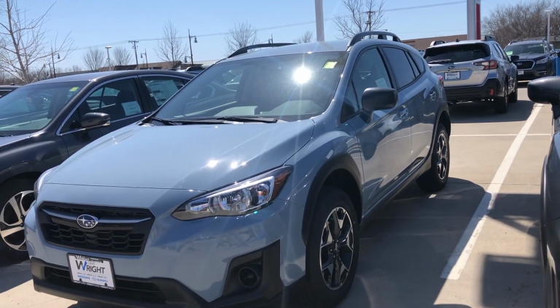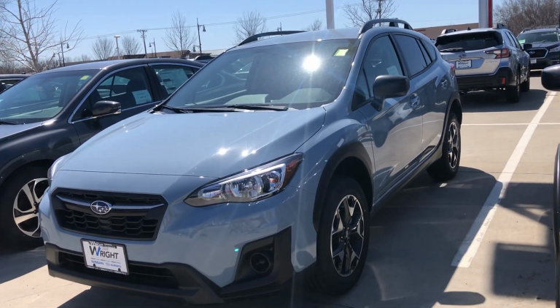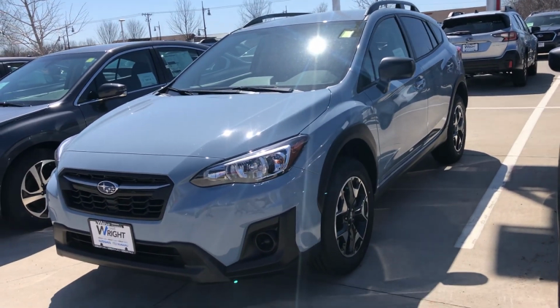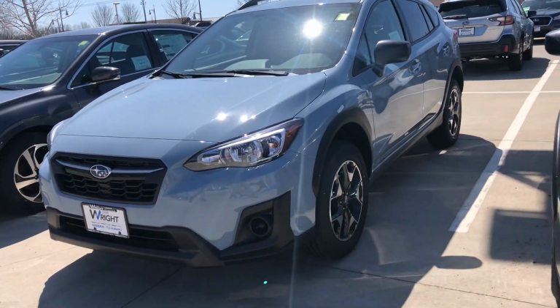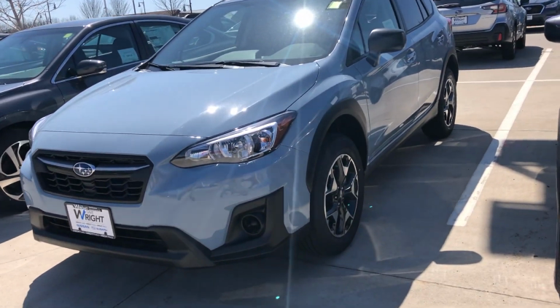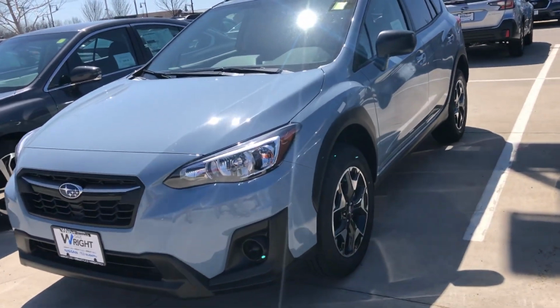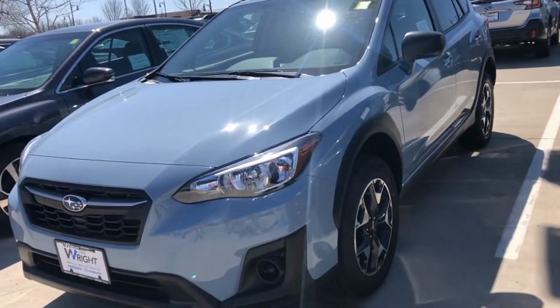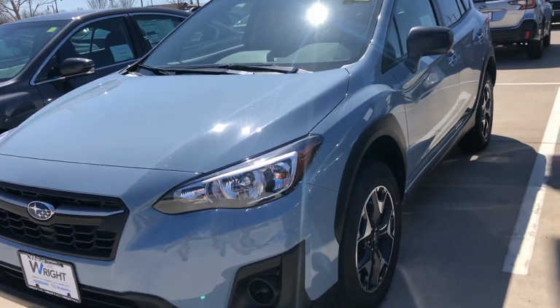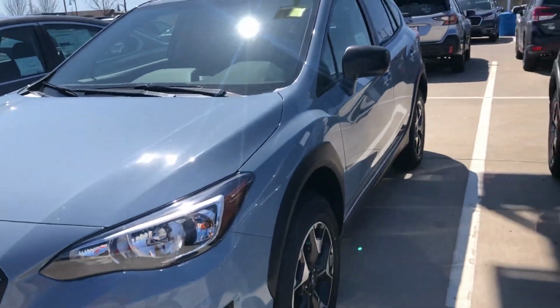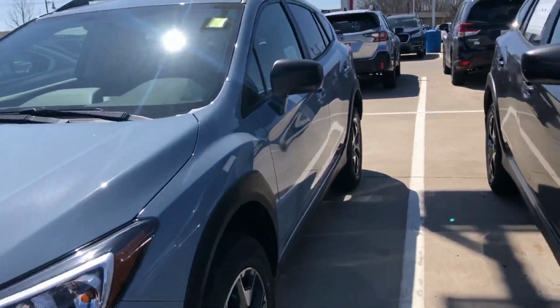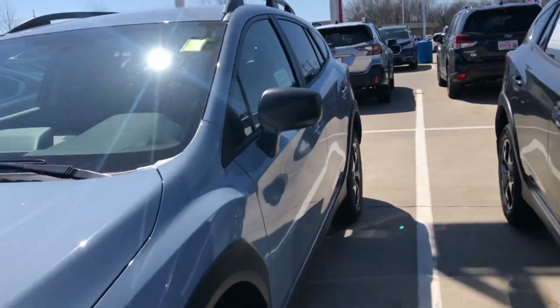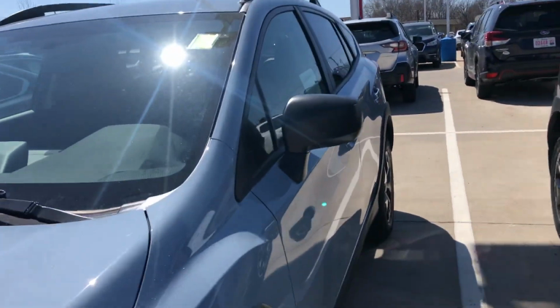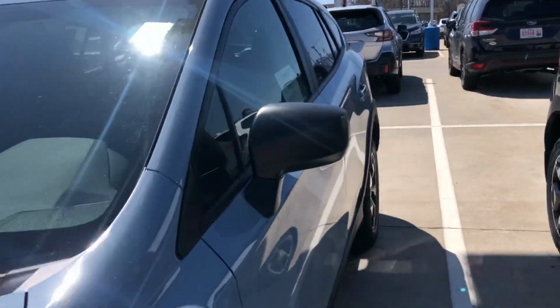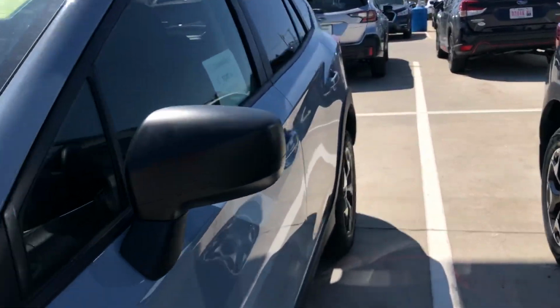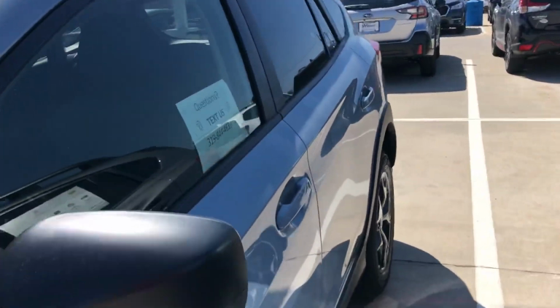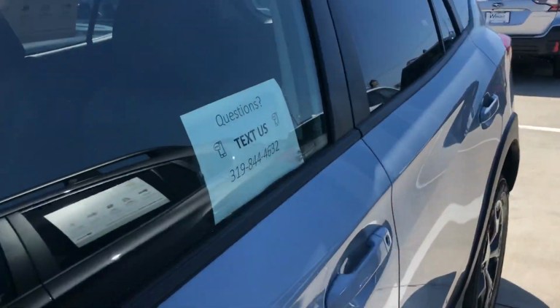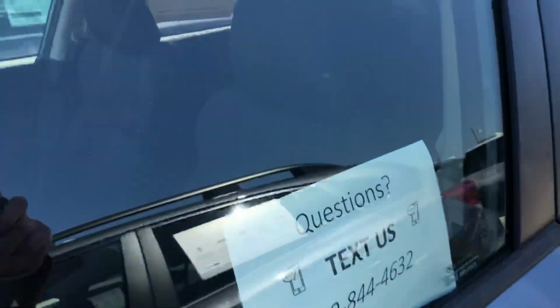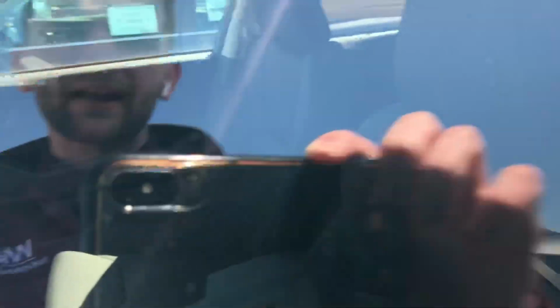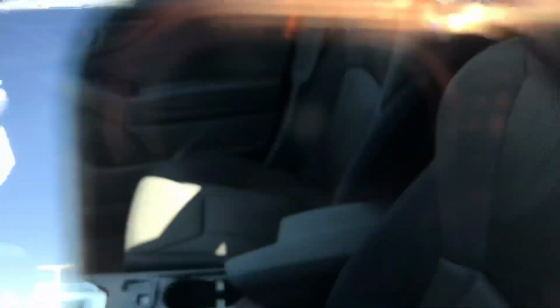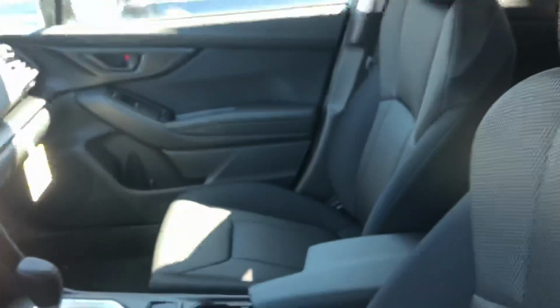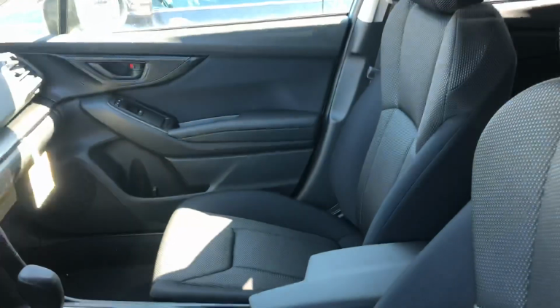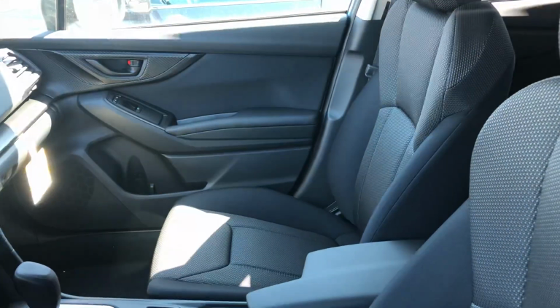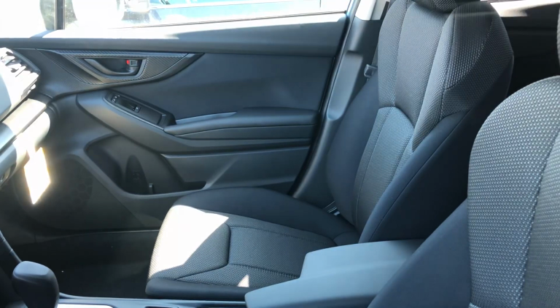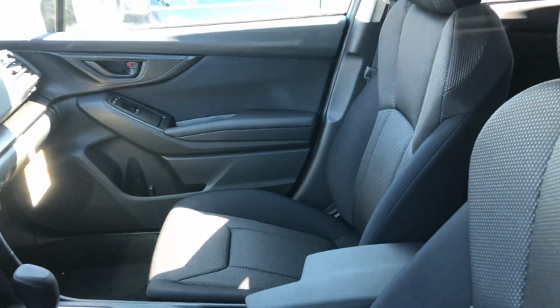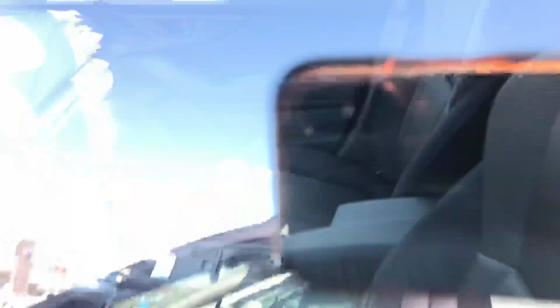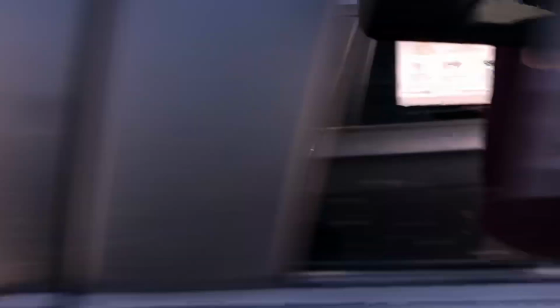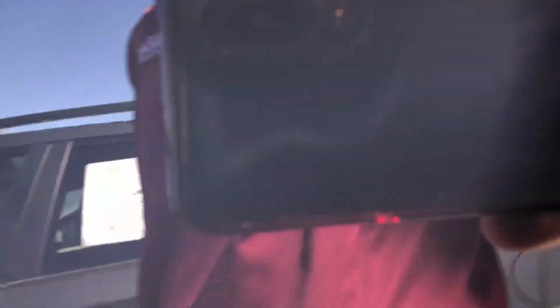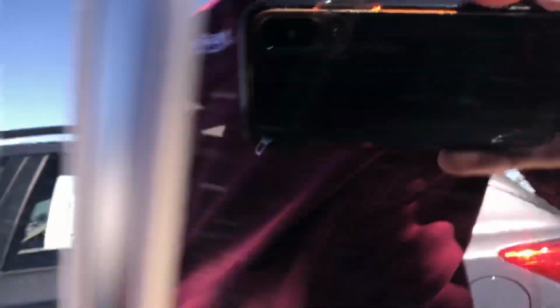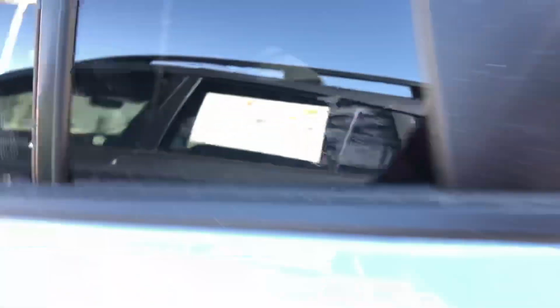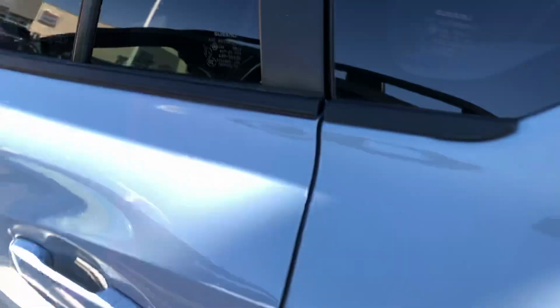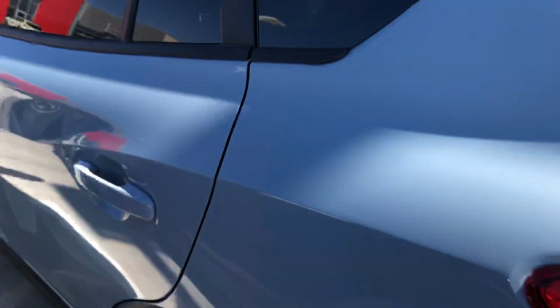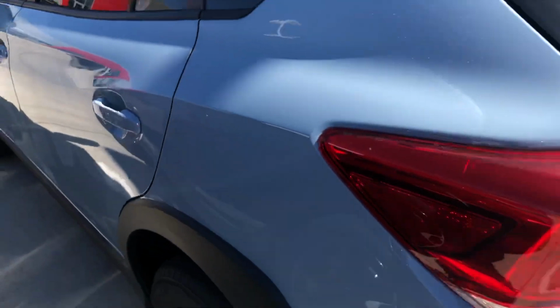Now this is in the cool gray khaki, one of my personal favorite colors — one of the colors that's a little bit more difficult to come by. Beautiful vehicle. I just want to show you the interior that comes with this vehicle as well.